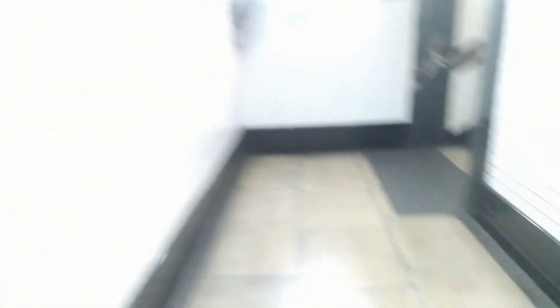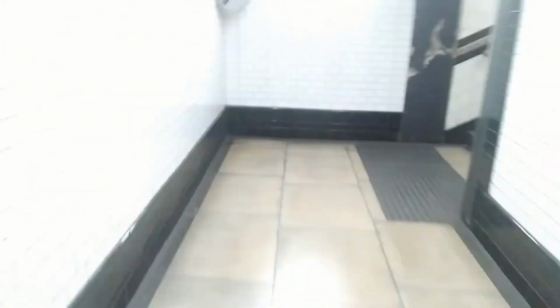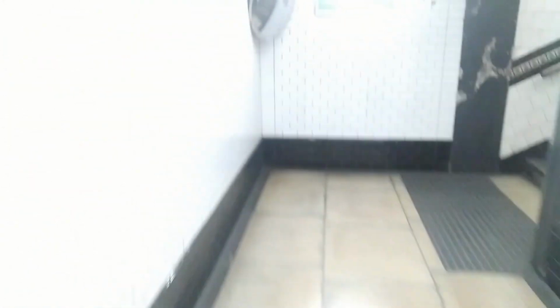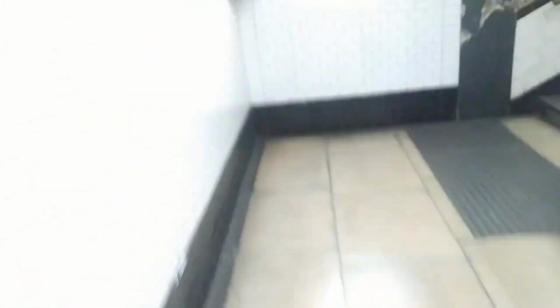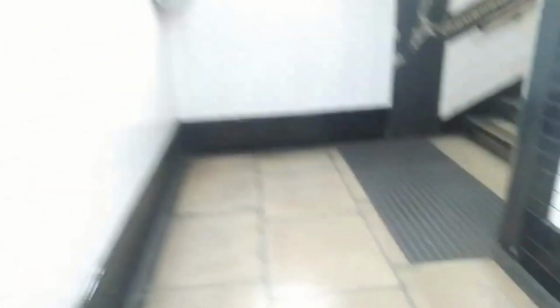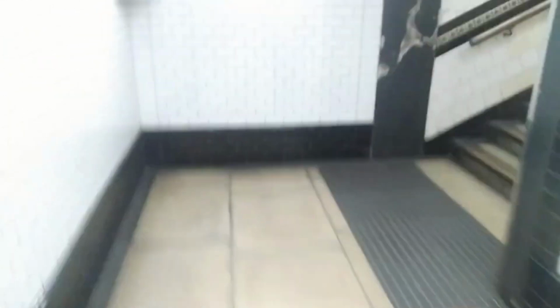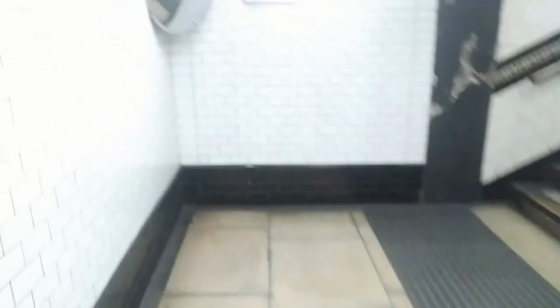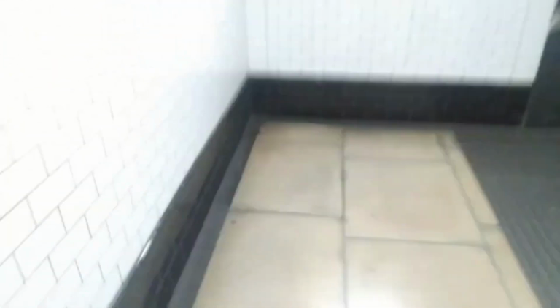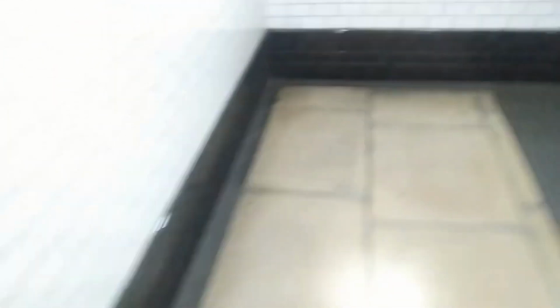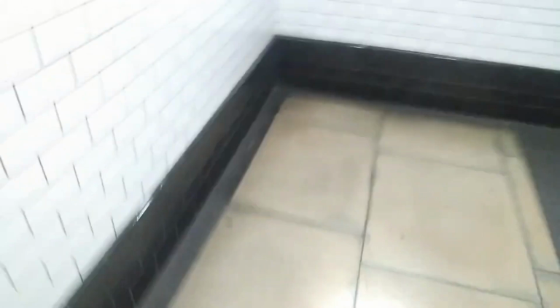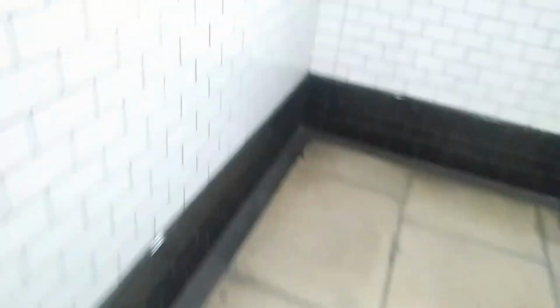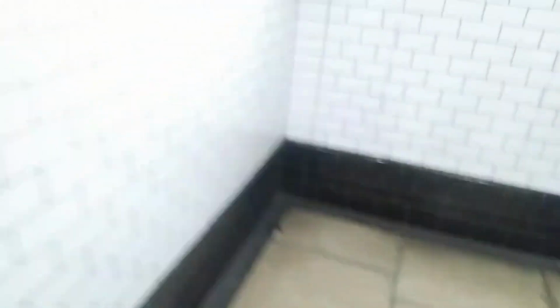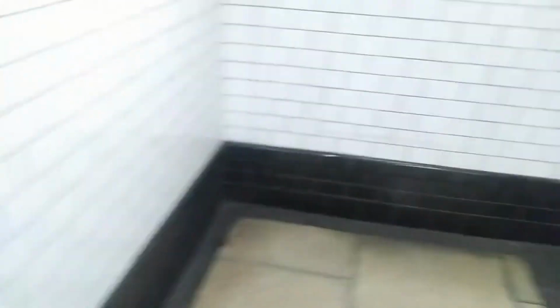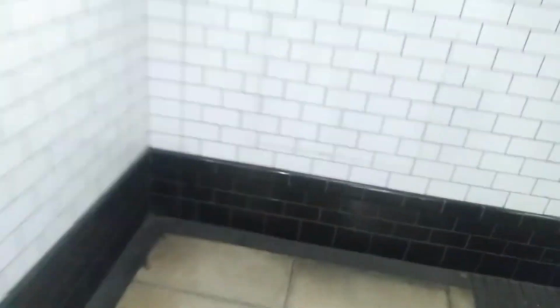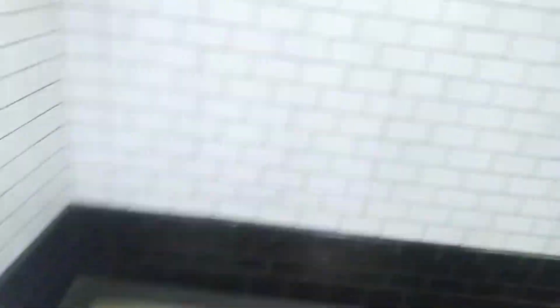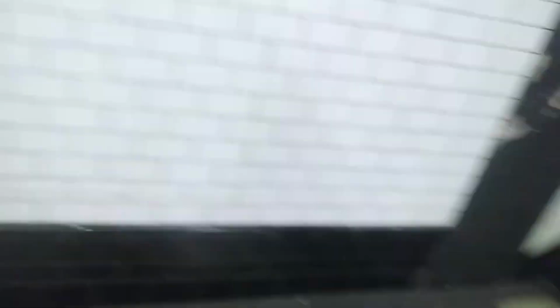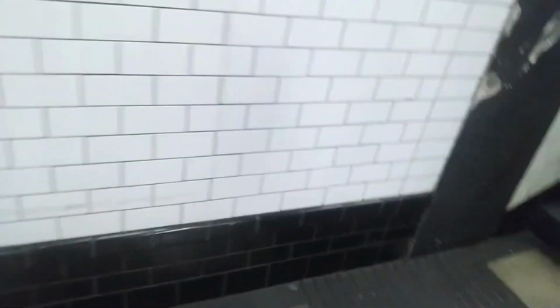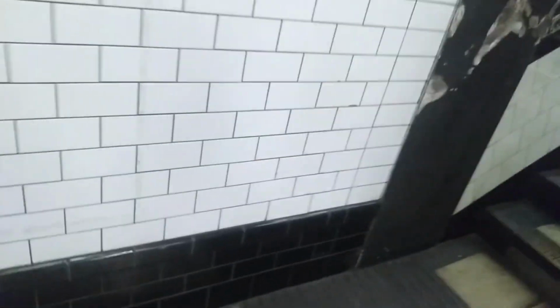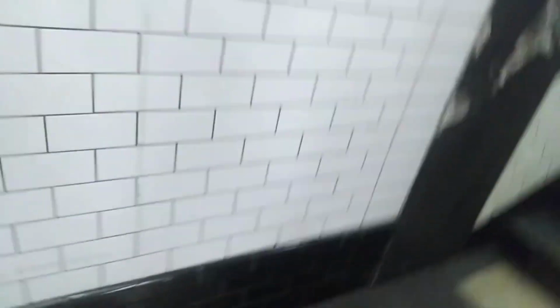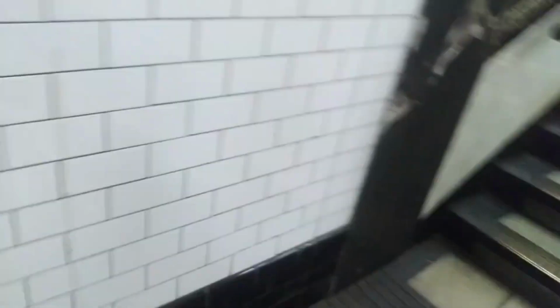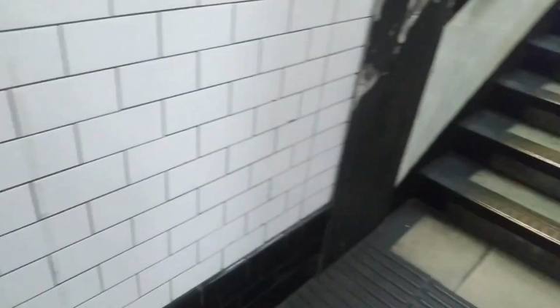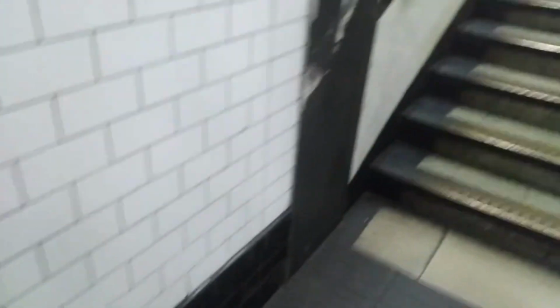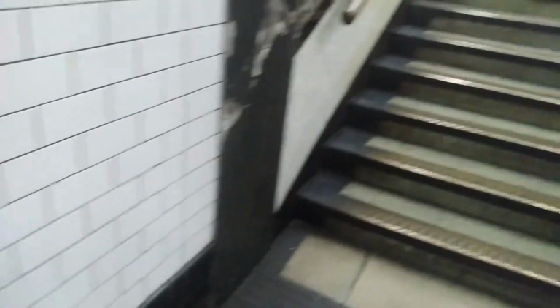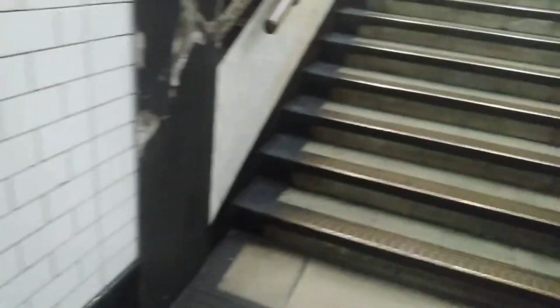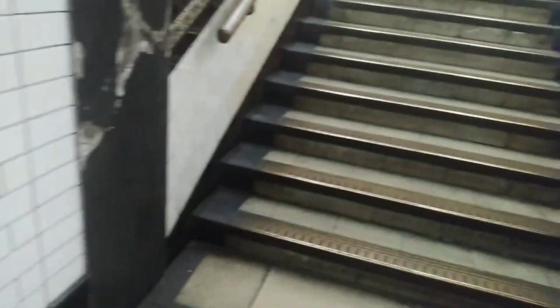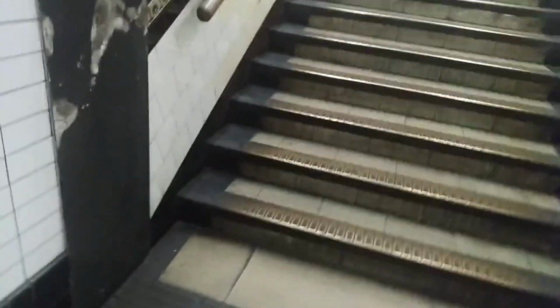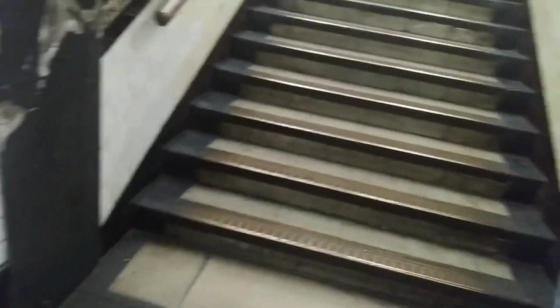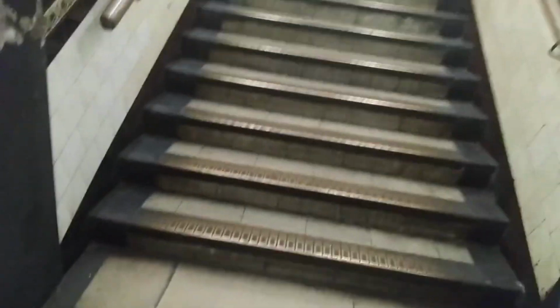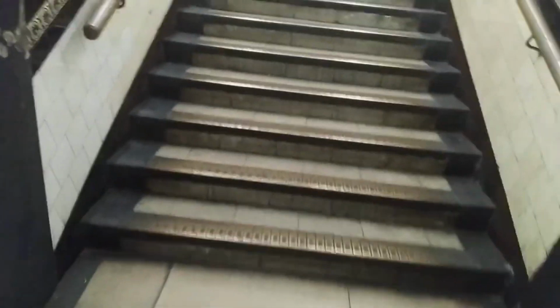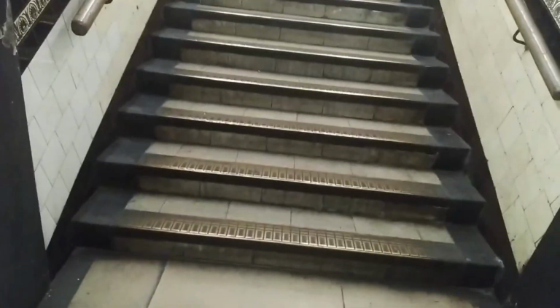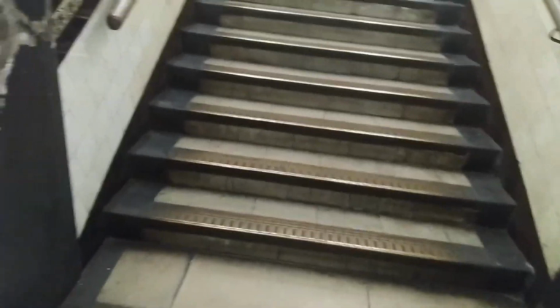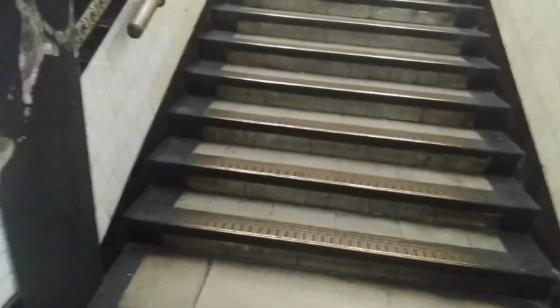Emergency stairs - but where do these take you? Where do these stairs take you? To the top? Oh, okay, thank you.